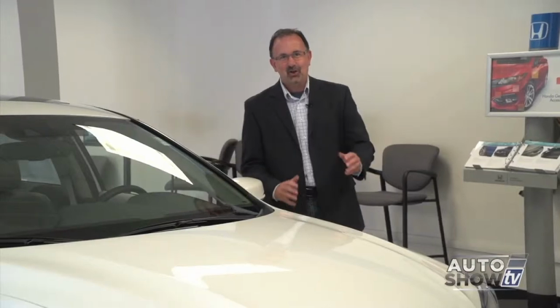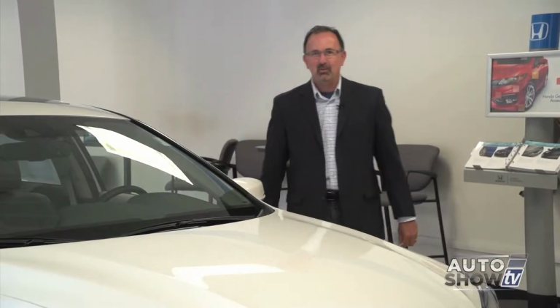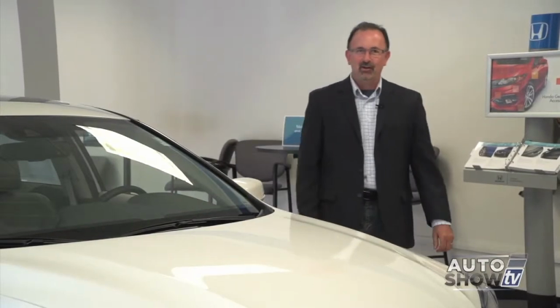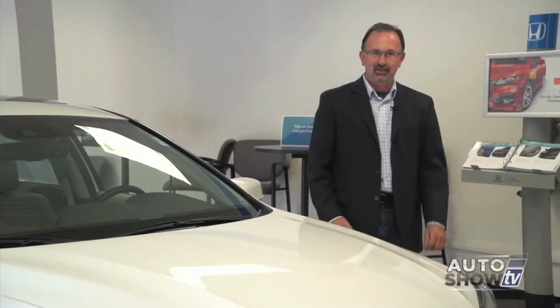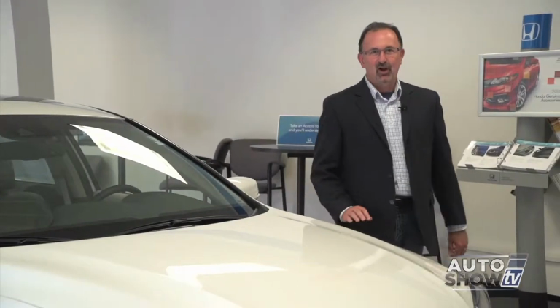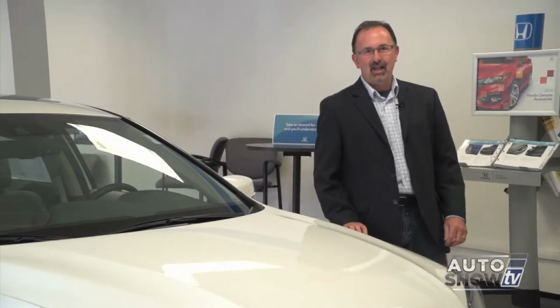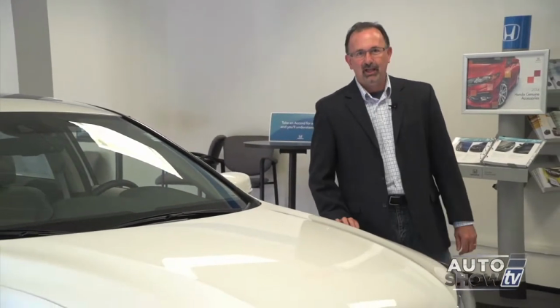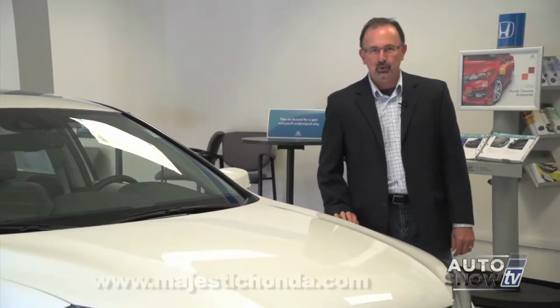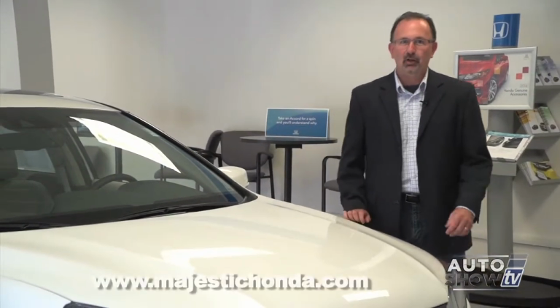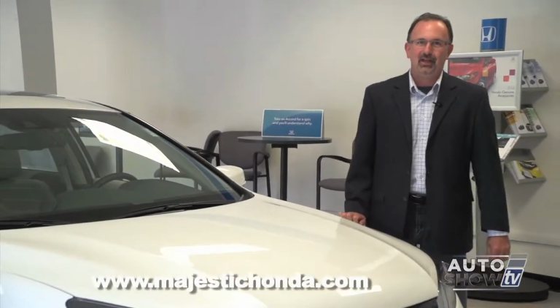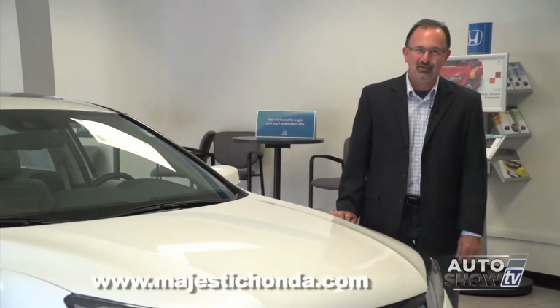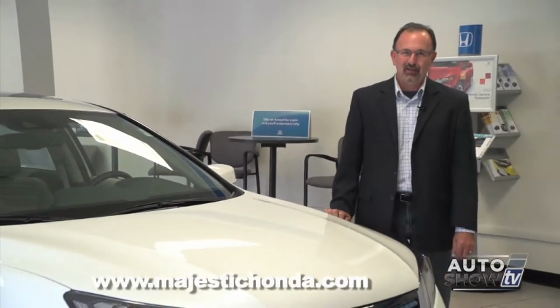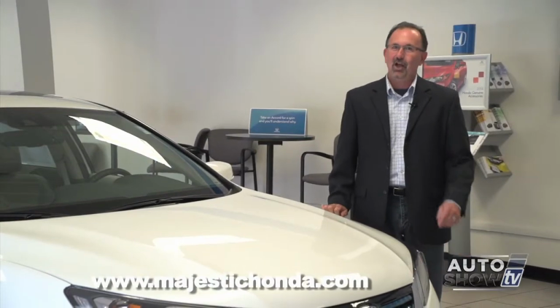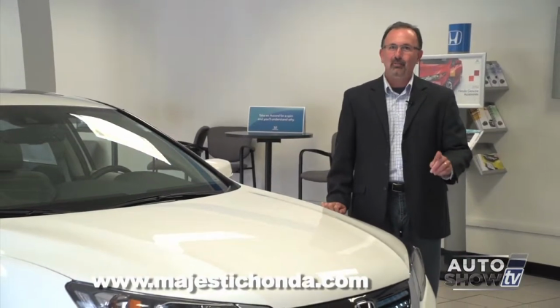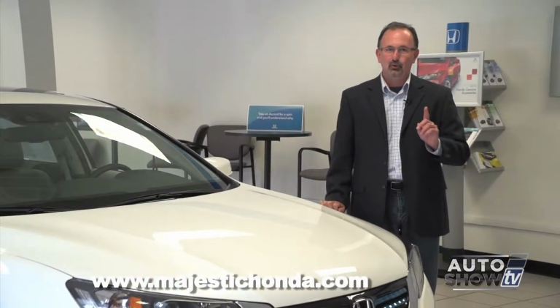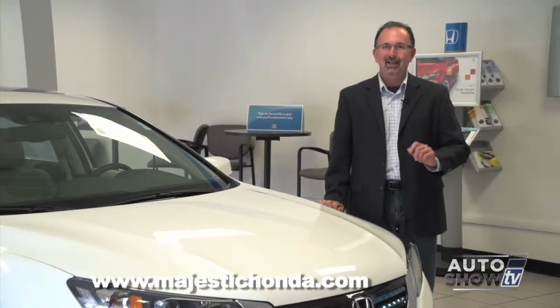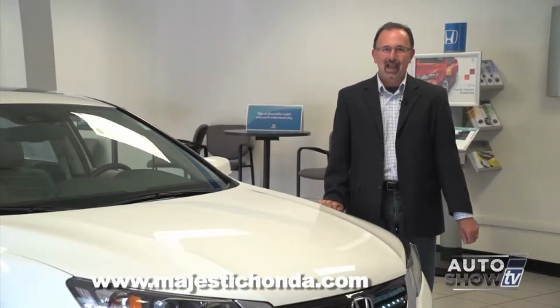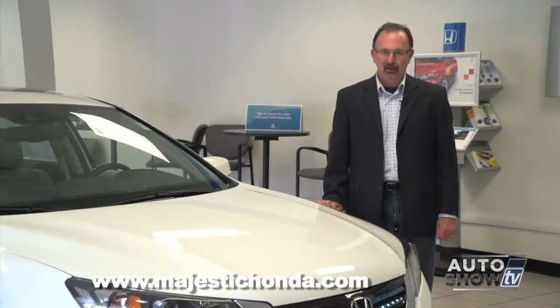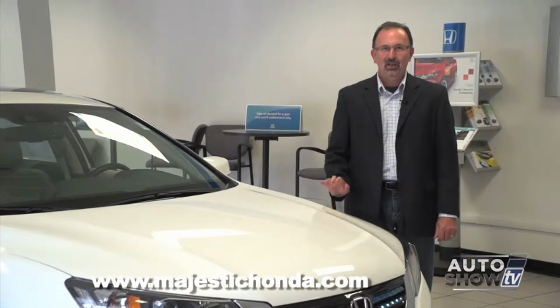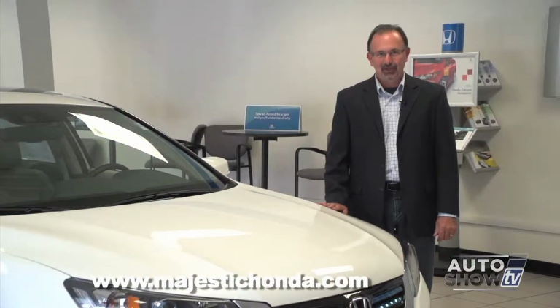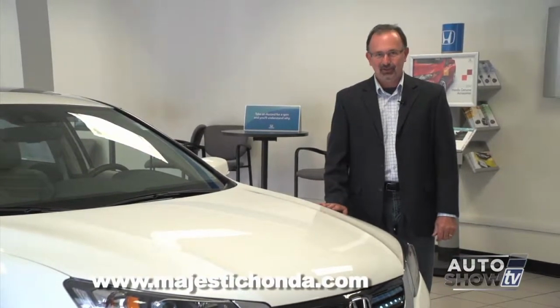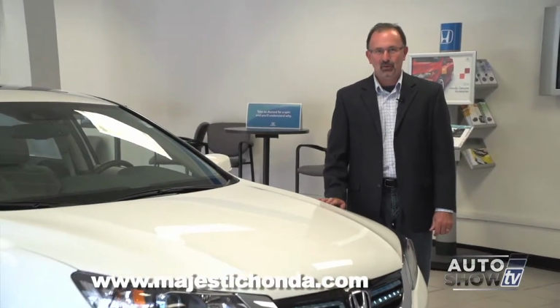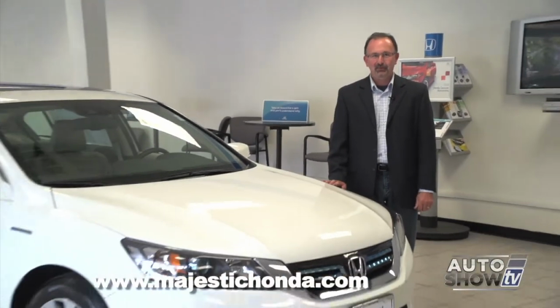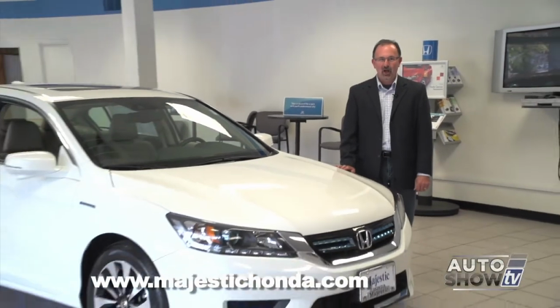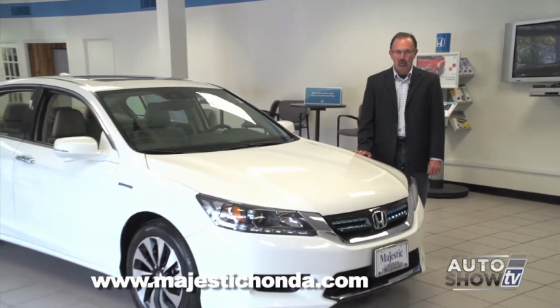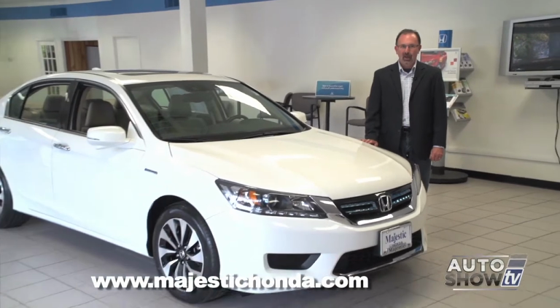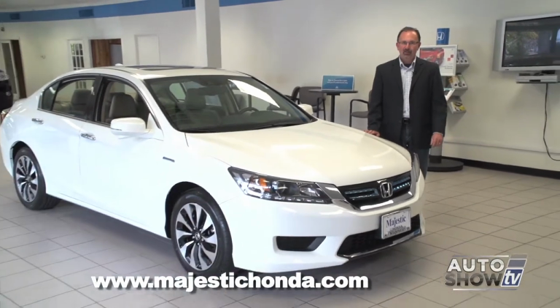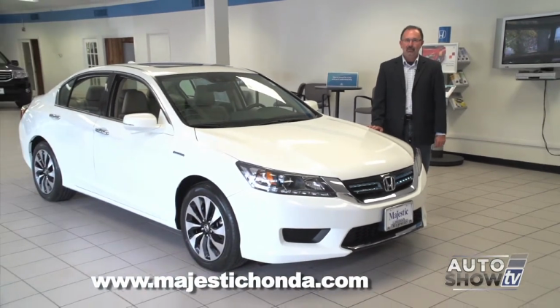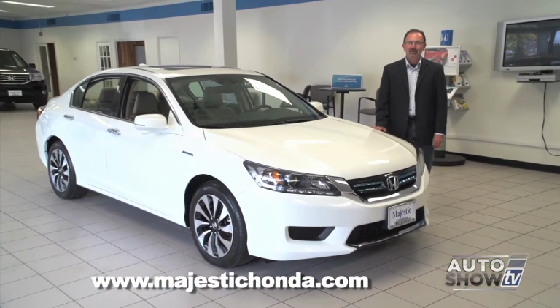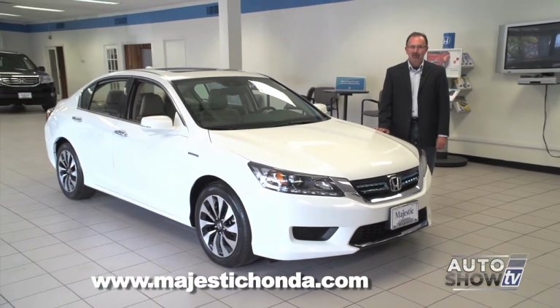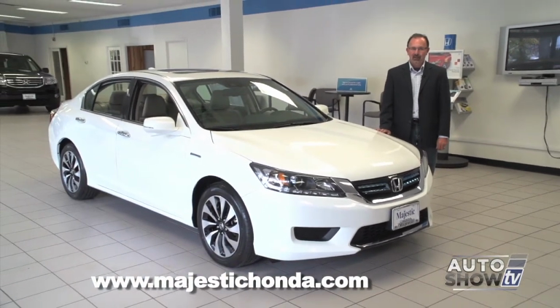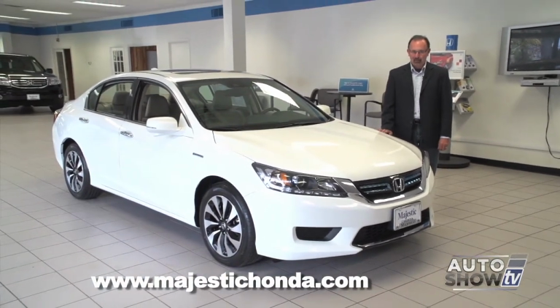Car shoppers want it all these days — a car that has plenty of room, all the new technology and safety, and not good, but great gas mileage. Take a look at this: the 2015 Honda Accord, one of the top-selling mid-sized cars in America.